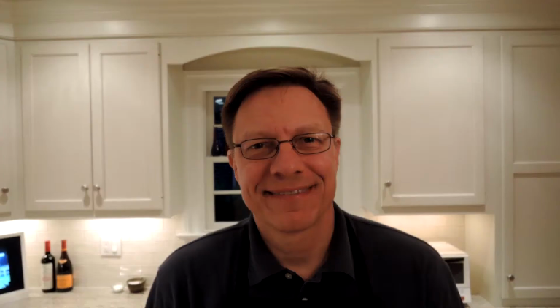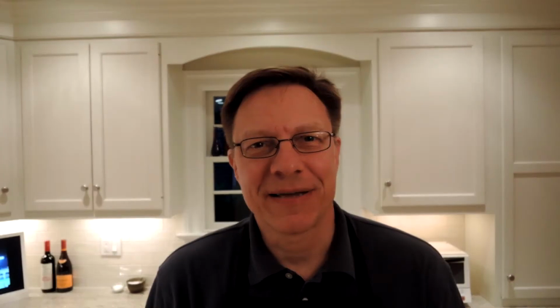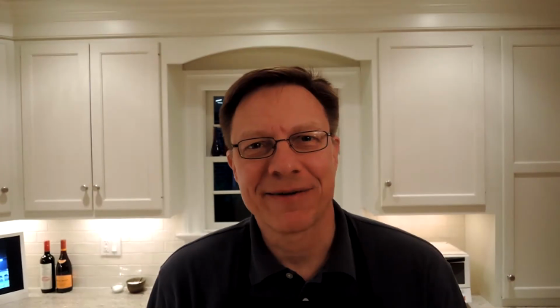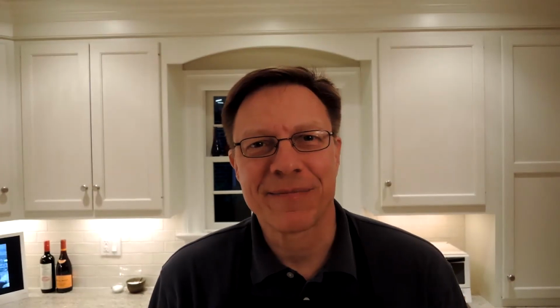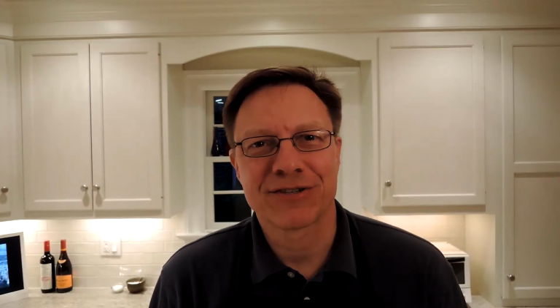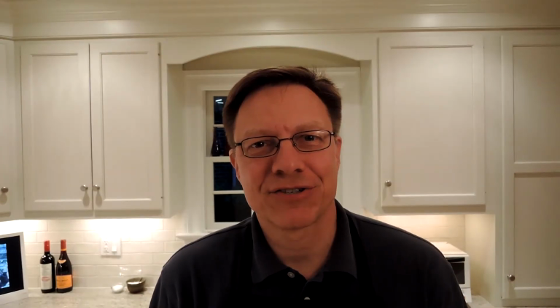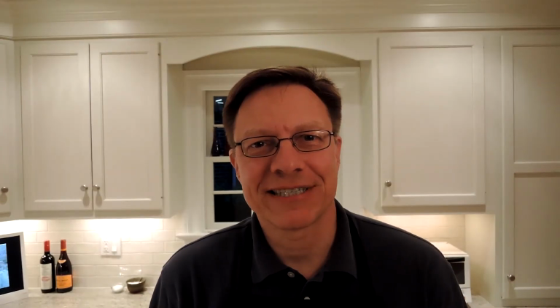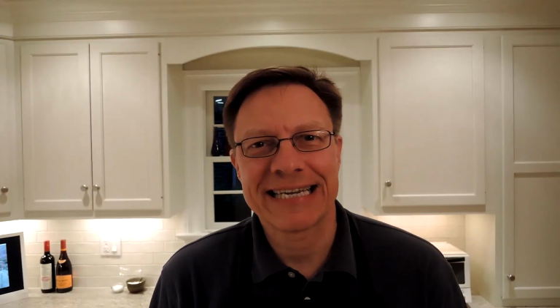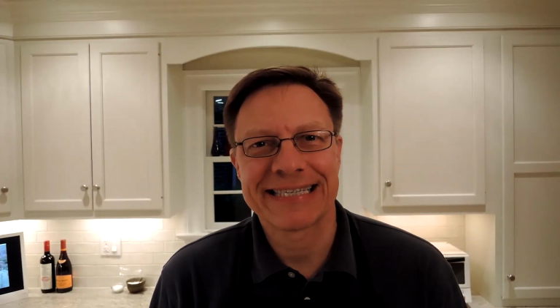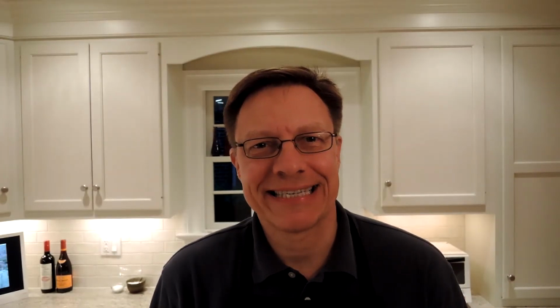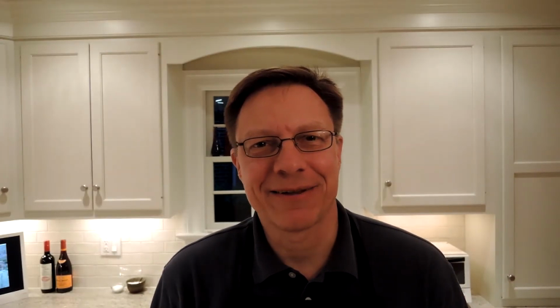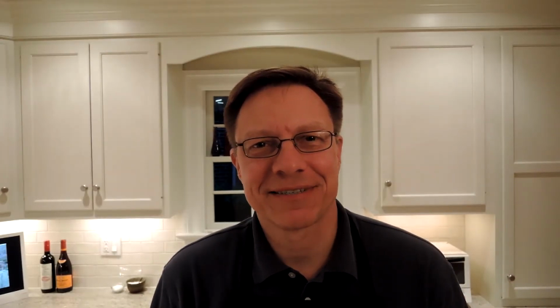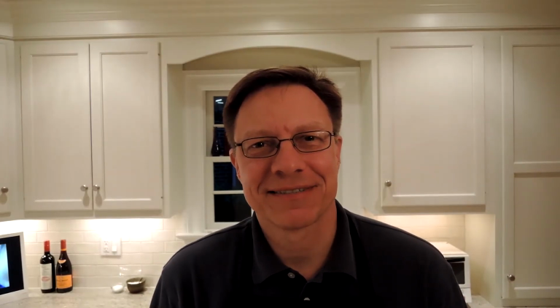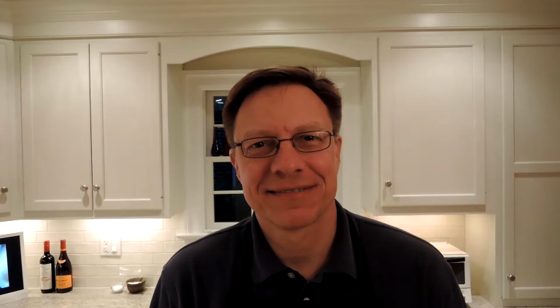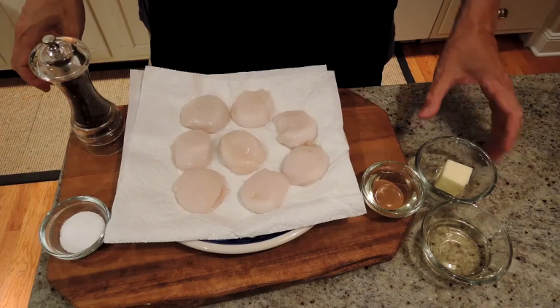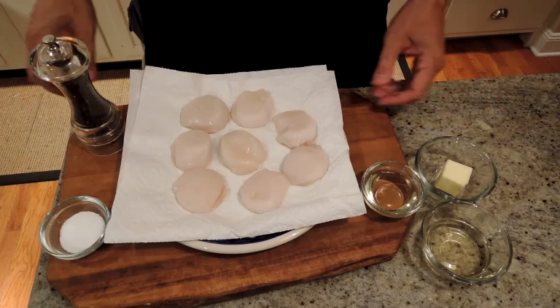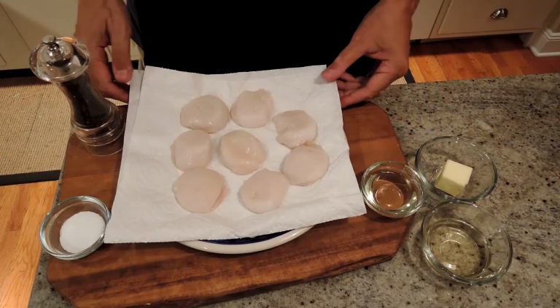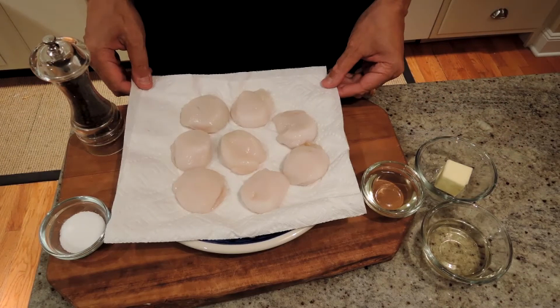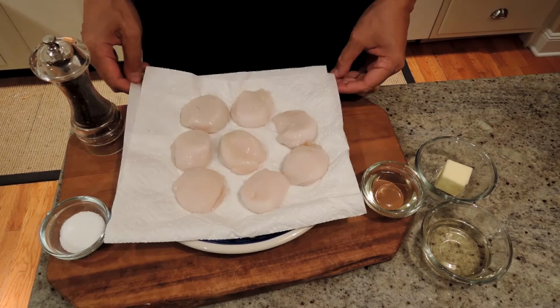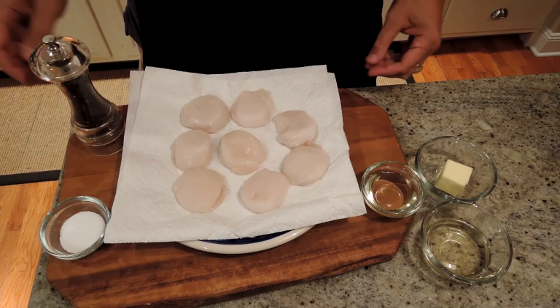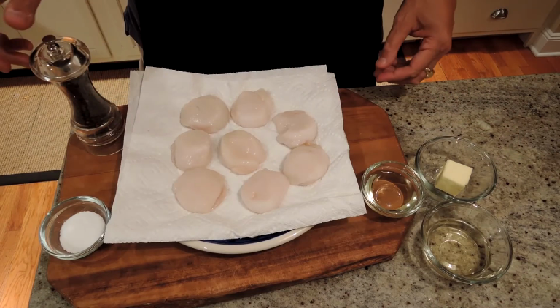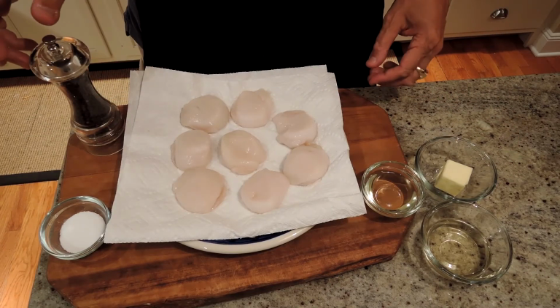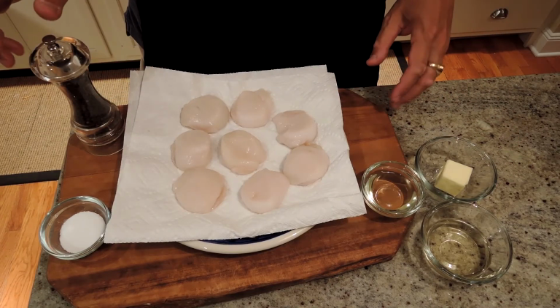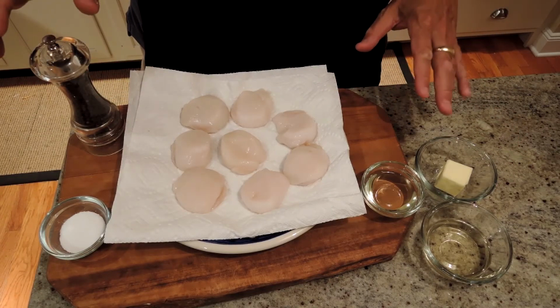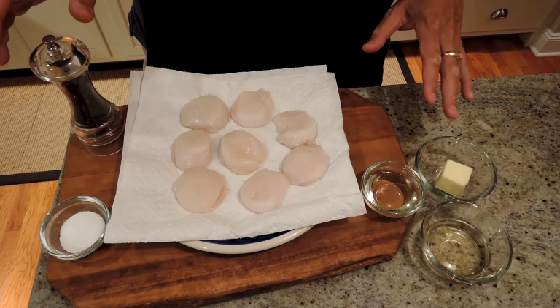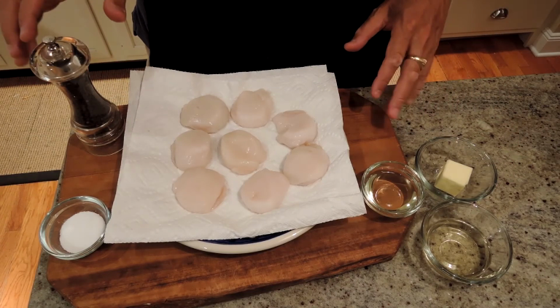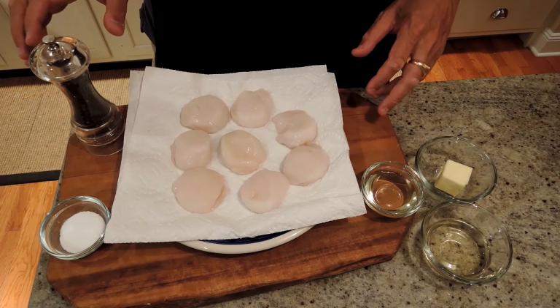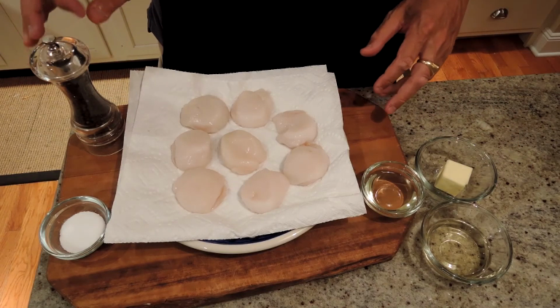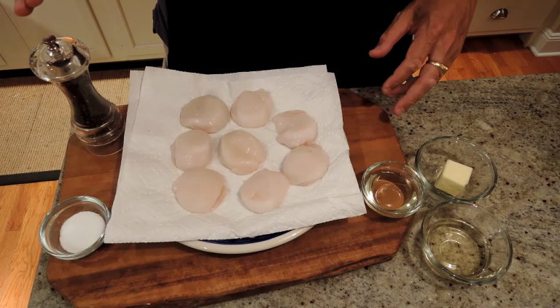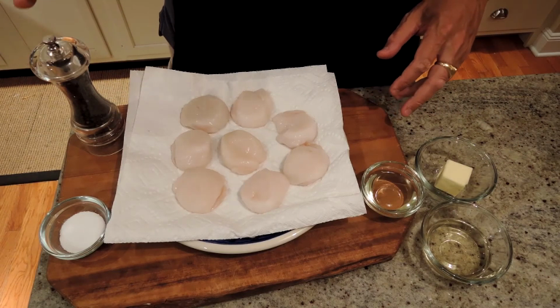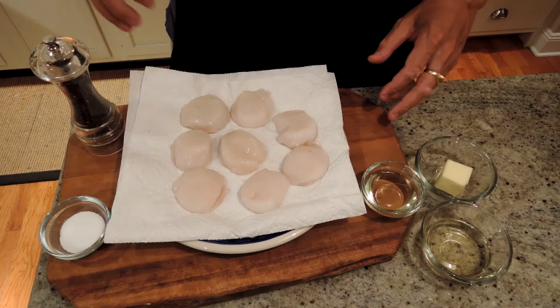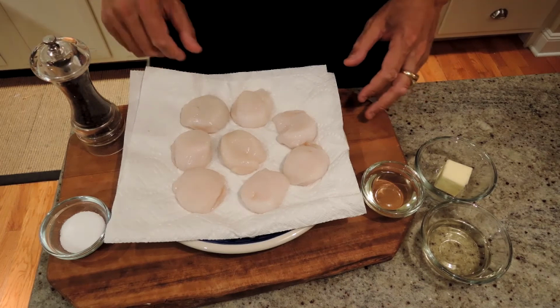Hey Ahmed, tonight we're going to make sautéed sea scallops. Making sautéed sea scallops is extremely easy, but it depends on quality ingredients and paying attention.